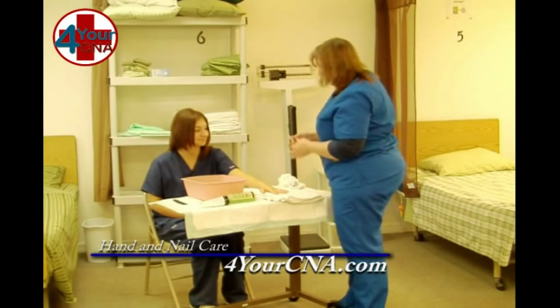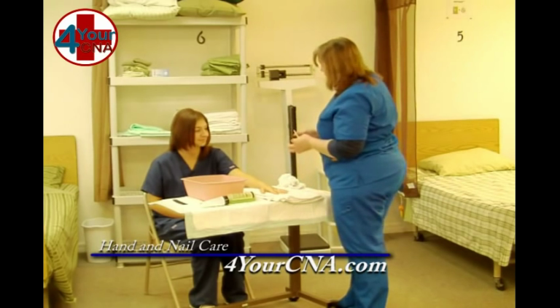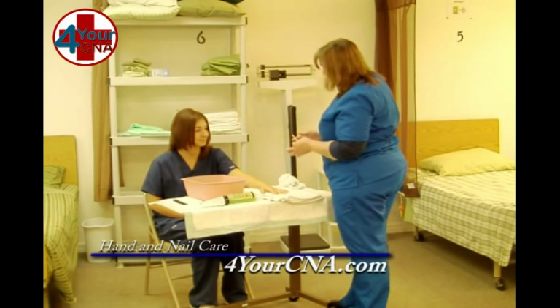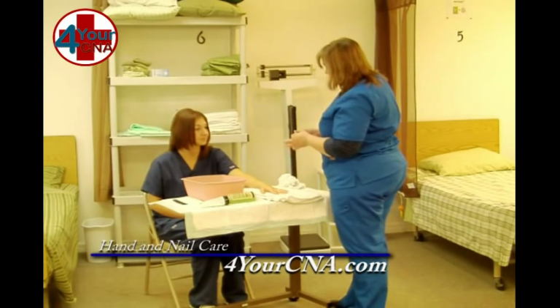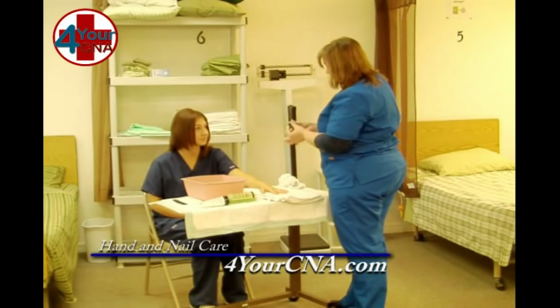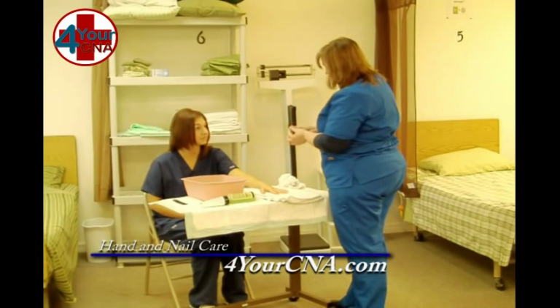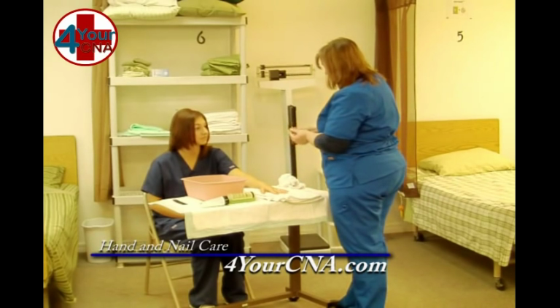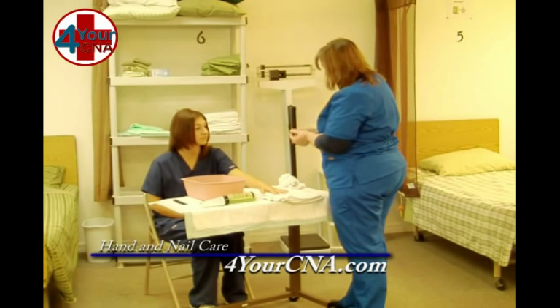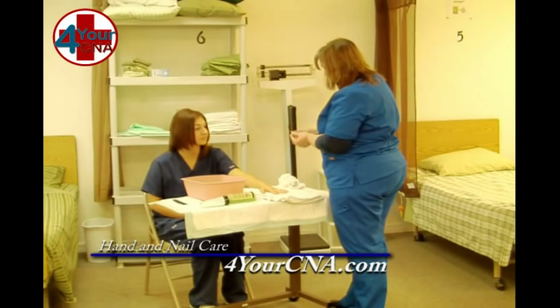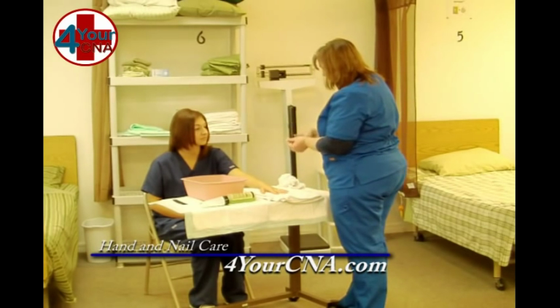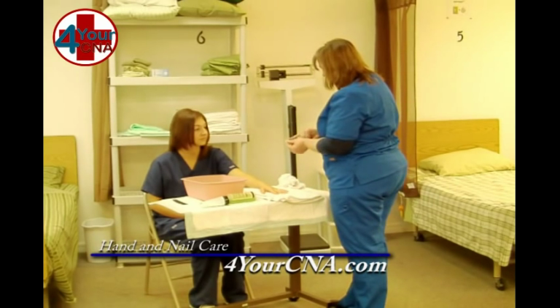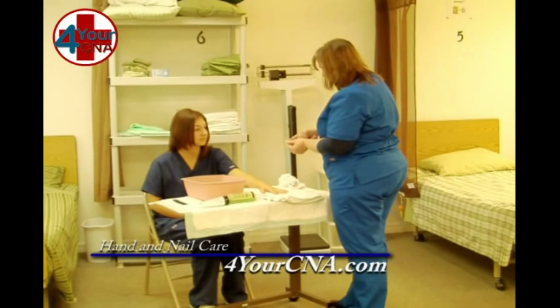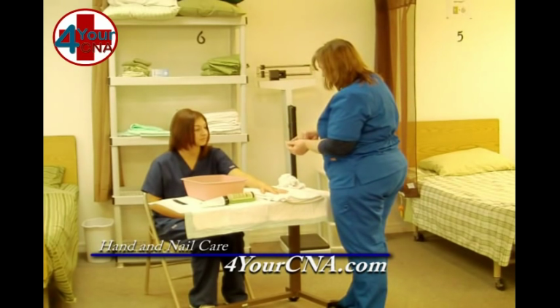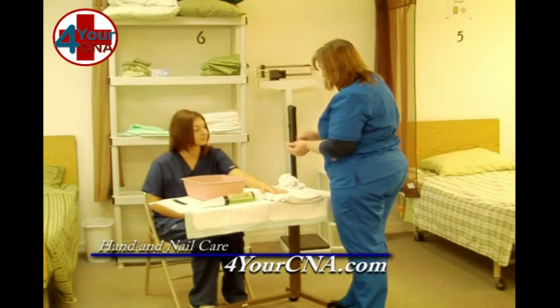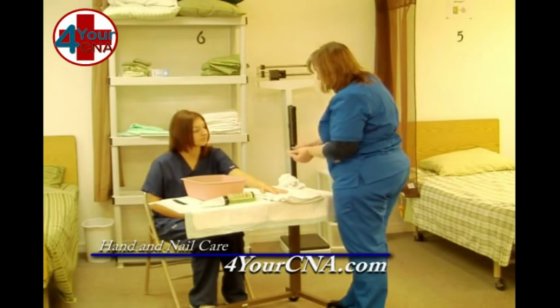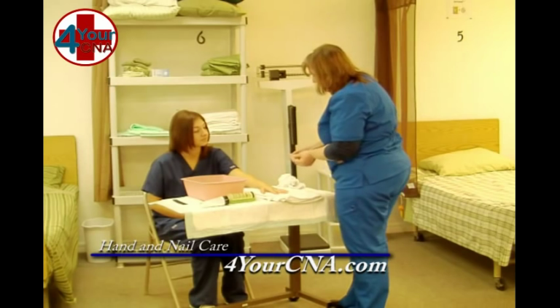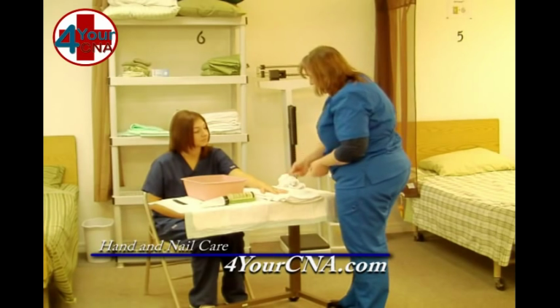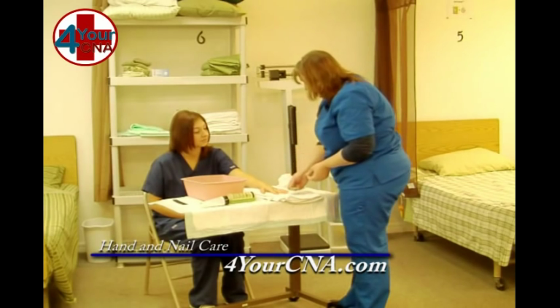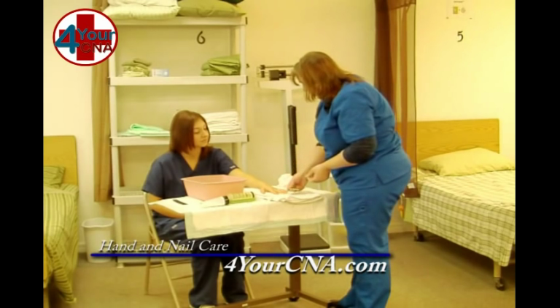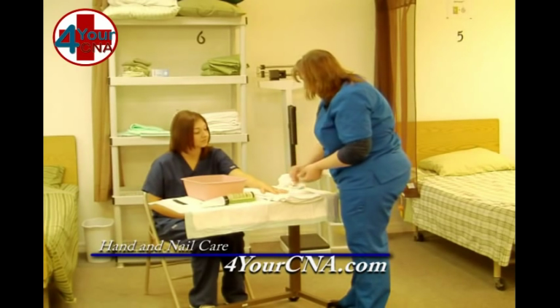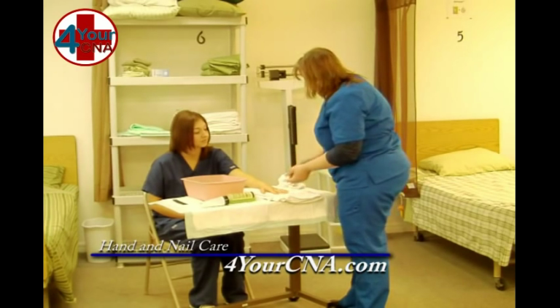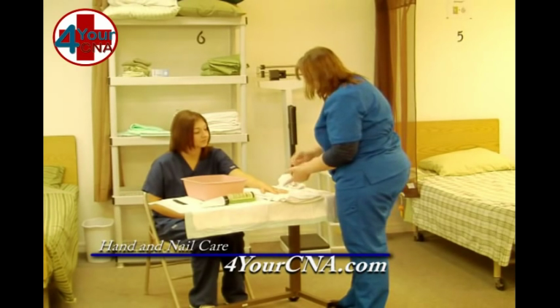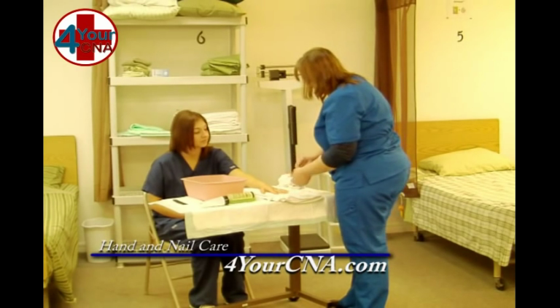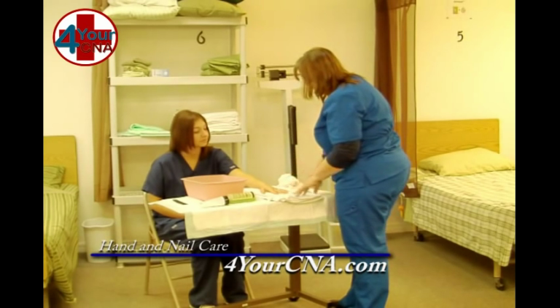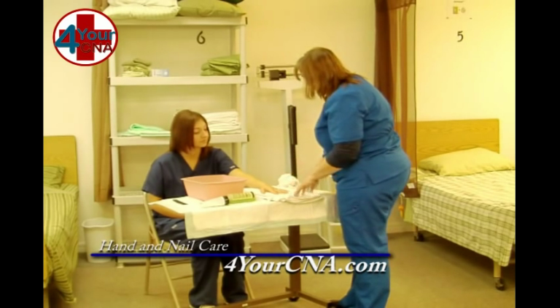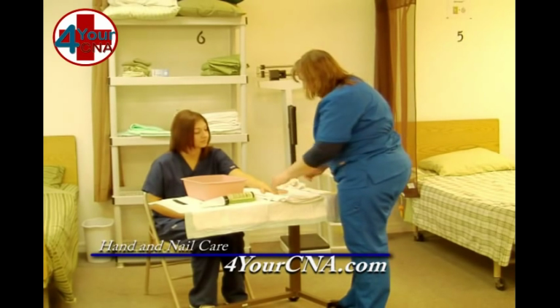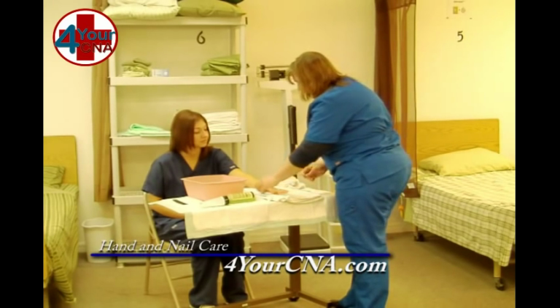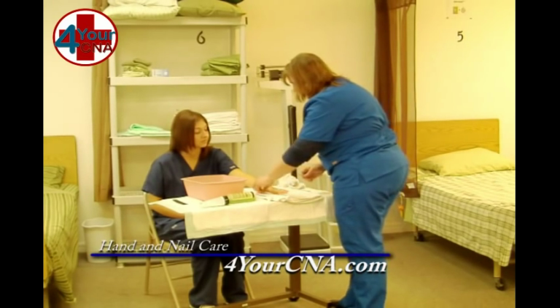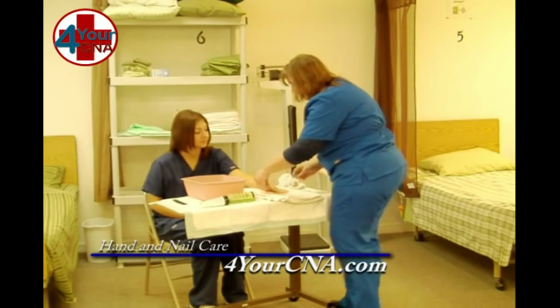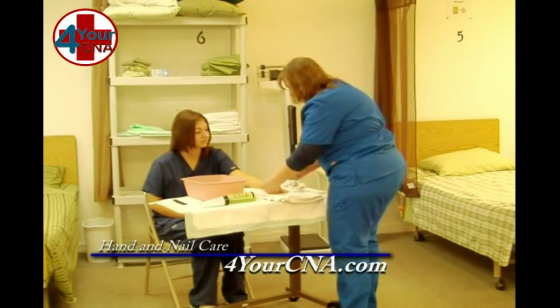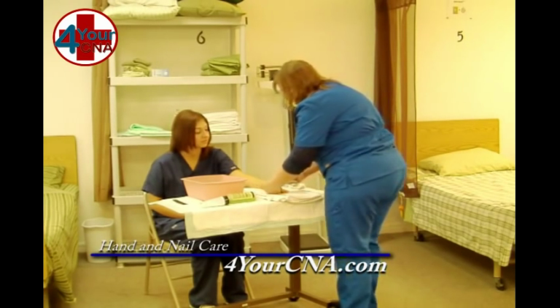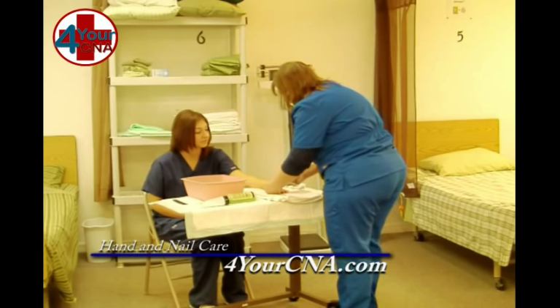I need to clean under your nails. I'm going to use an orange stick to do that. We're going to put the slanted end underneath the nail and take the dirt out, and I'm going to wipe it on here. Just let me know if this hurts.